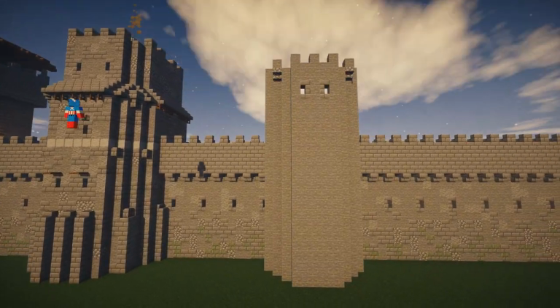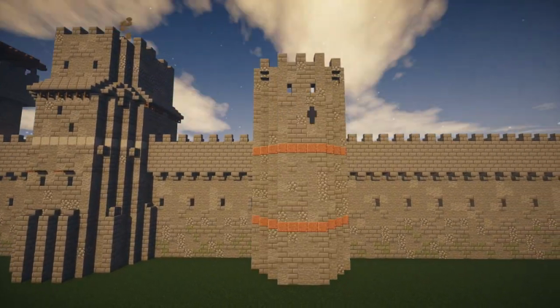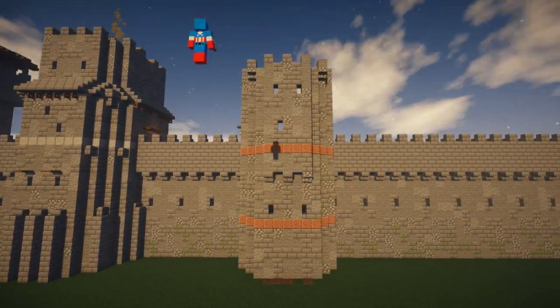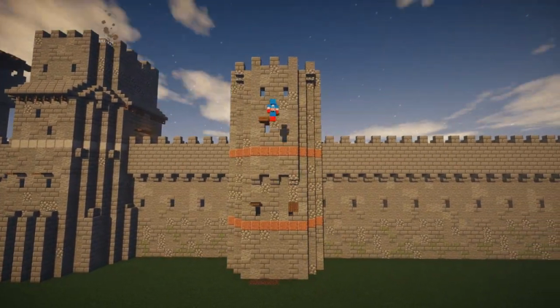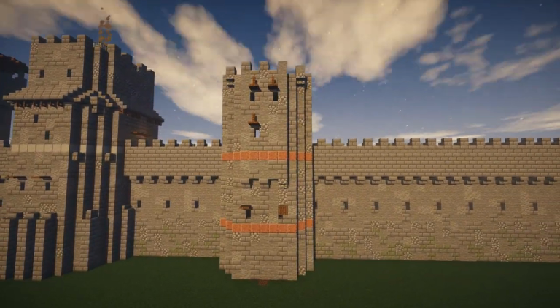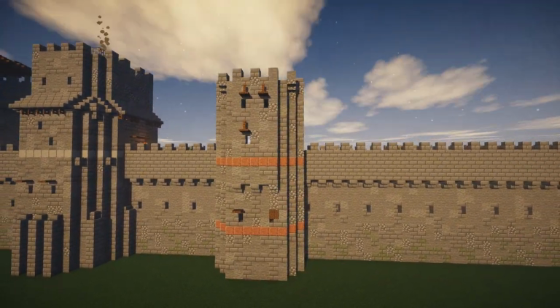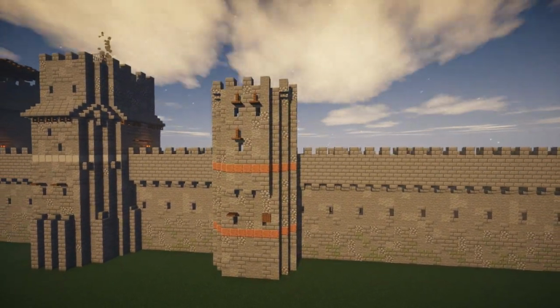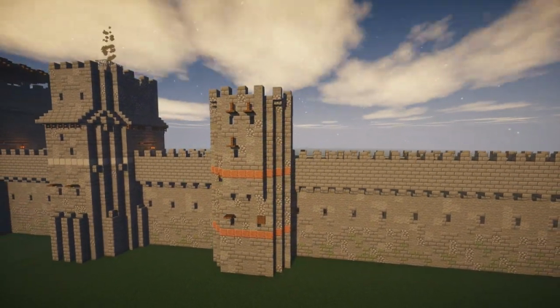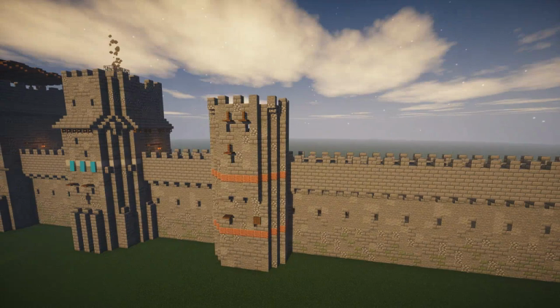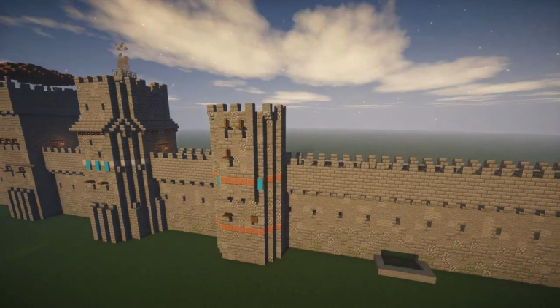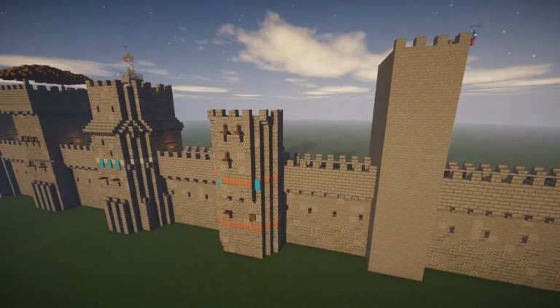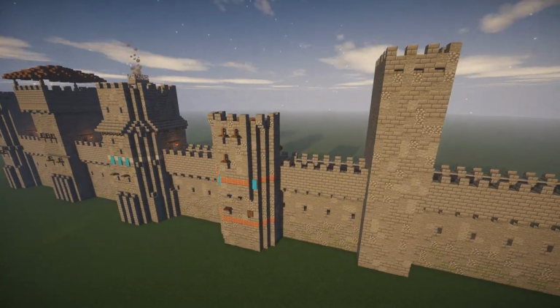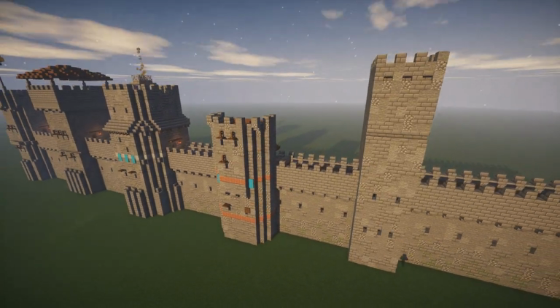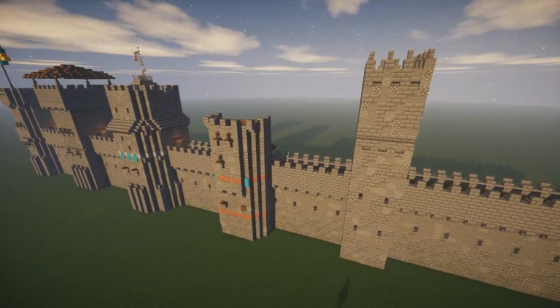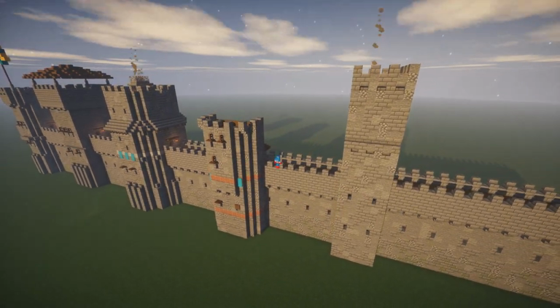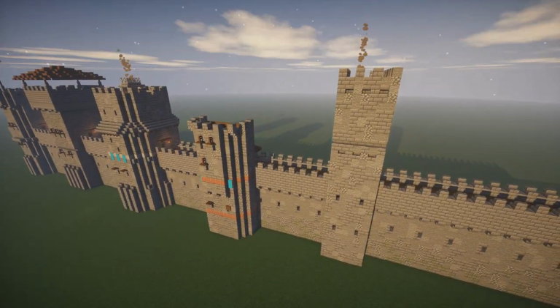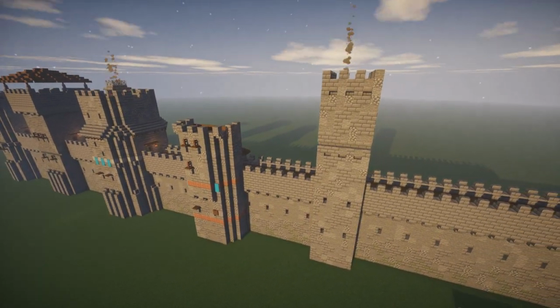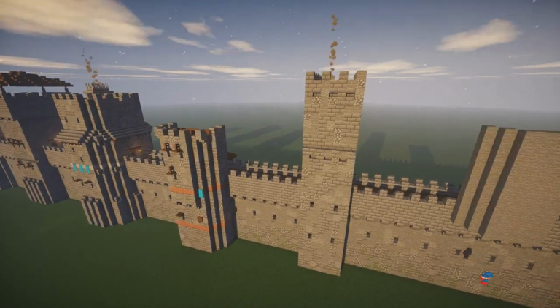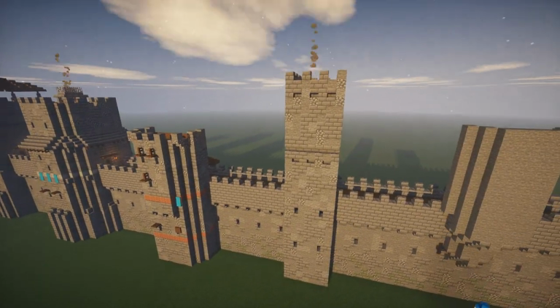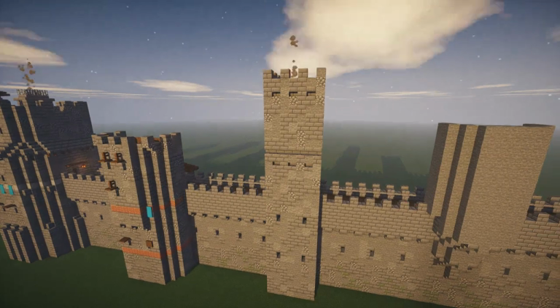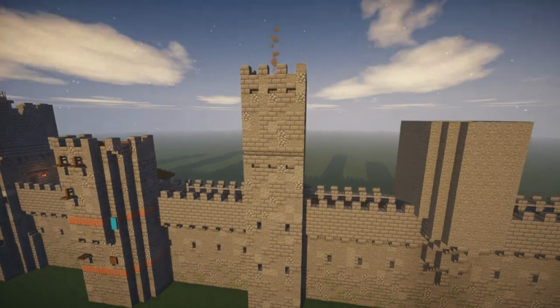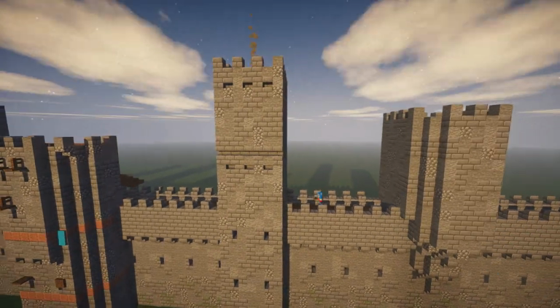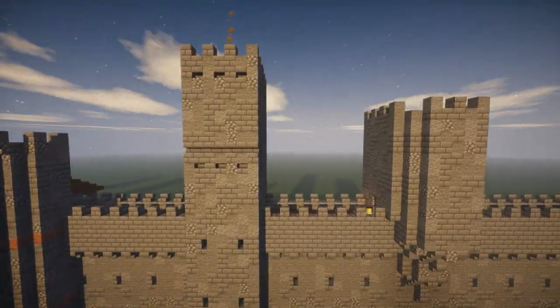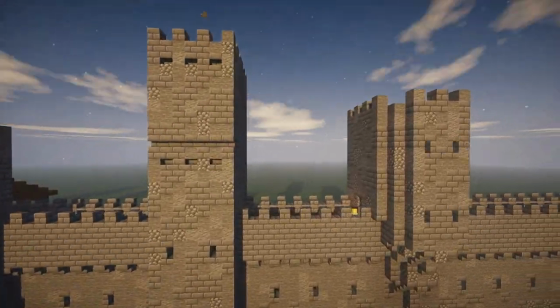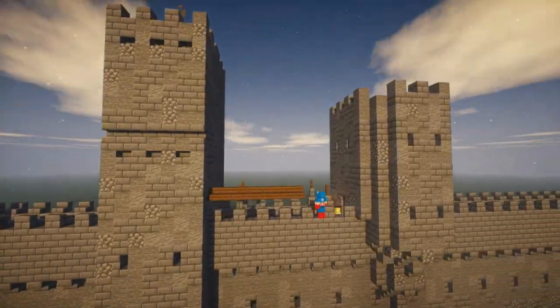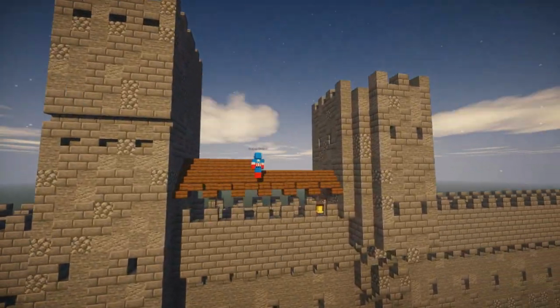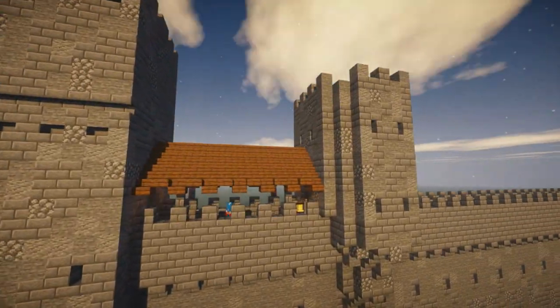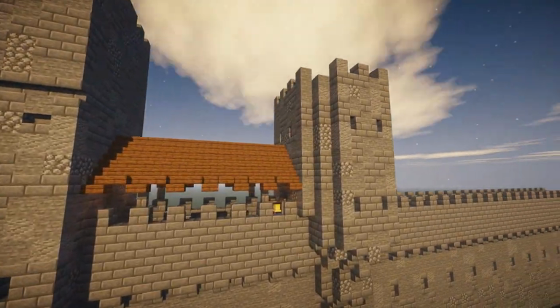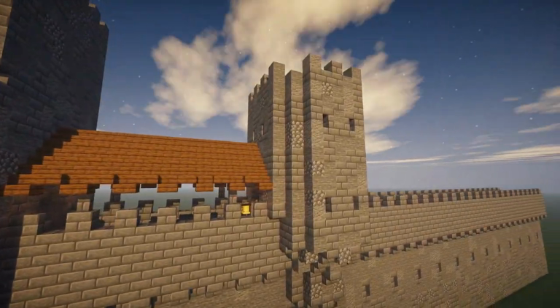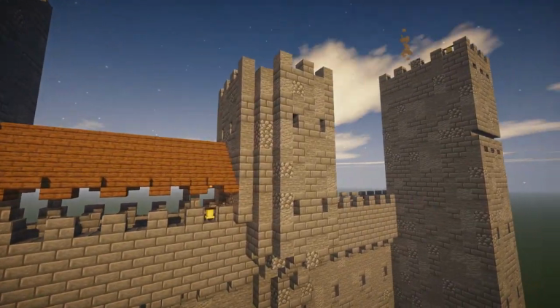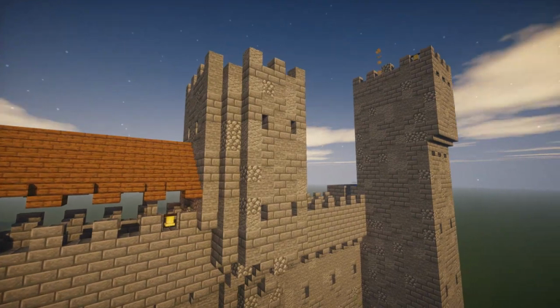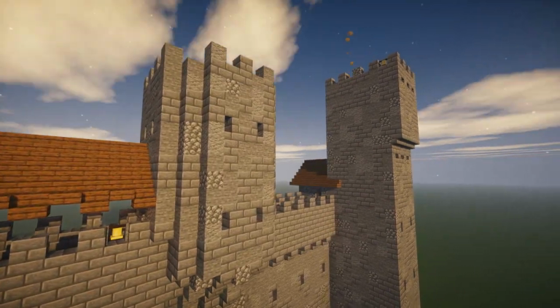First thing you need to think about with these things is scale. If your tower is only four blocks in diameter and ten blocks tall, and has a one block overhang at the top, it's gonna look silly. These are big structures — make them big. You could even stretch them out taller than I have them.